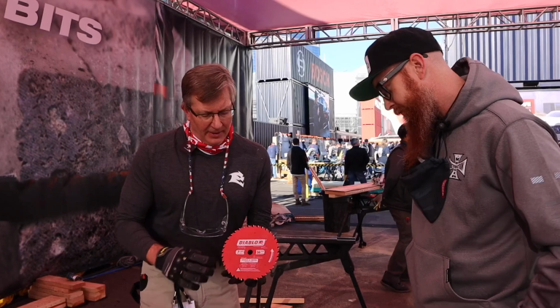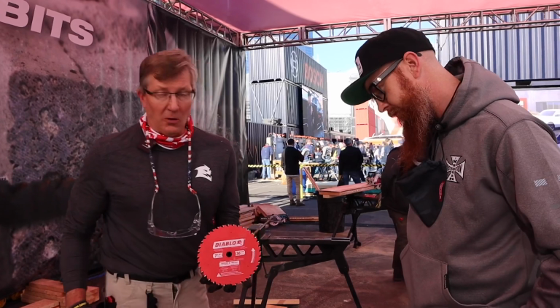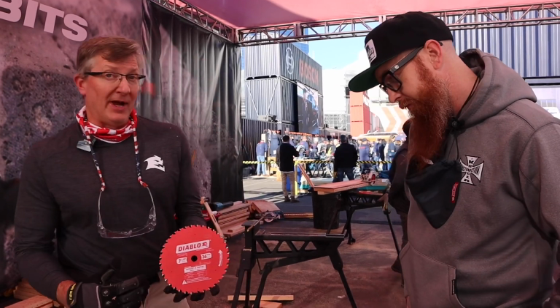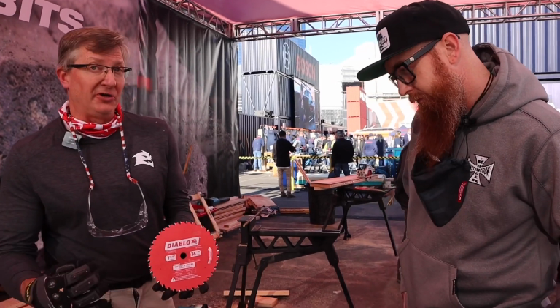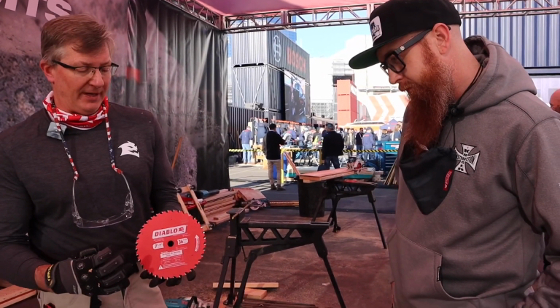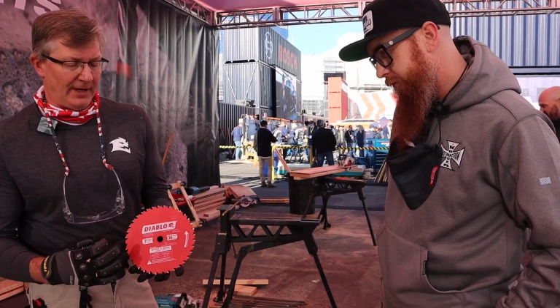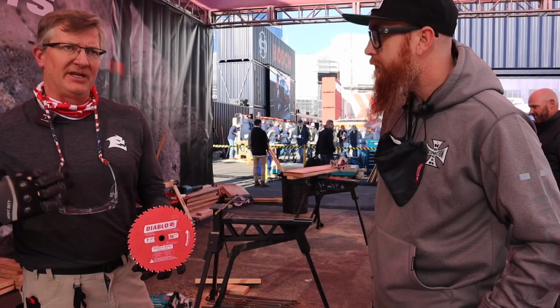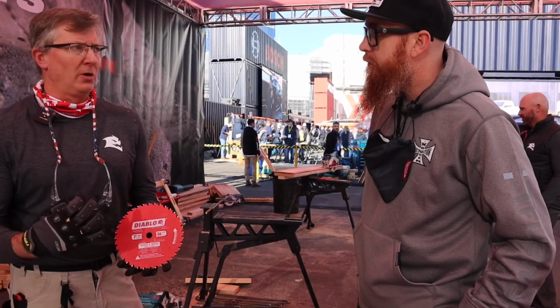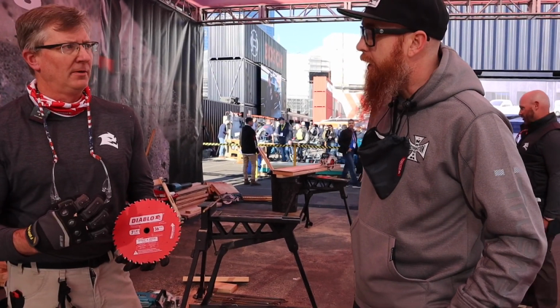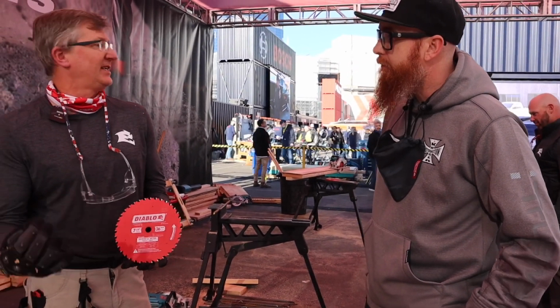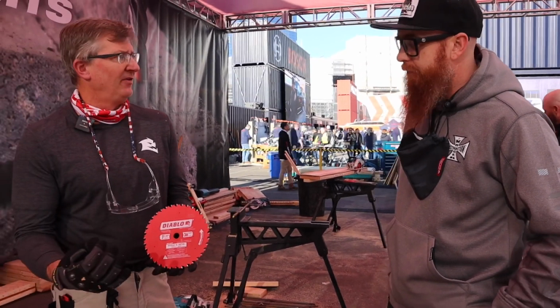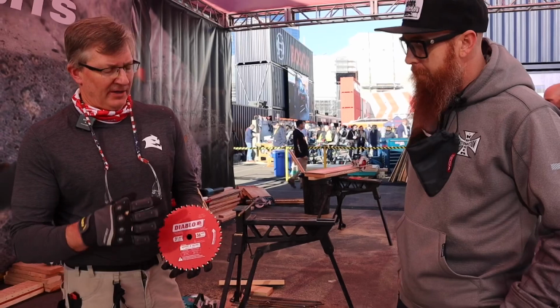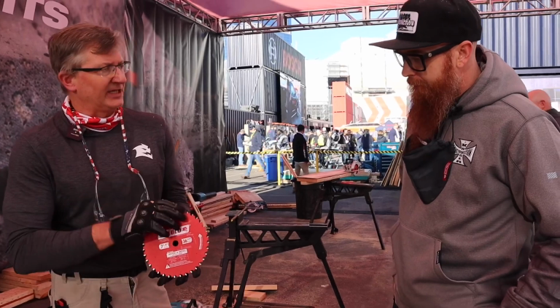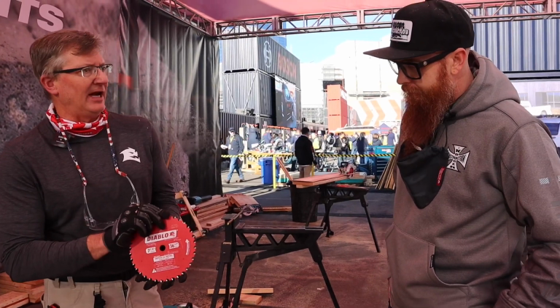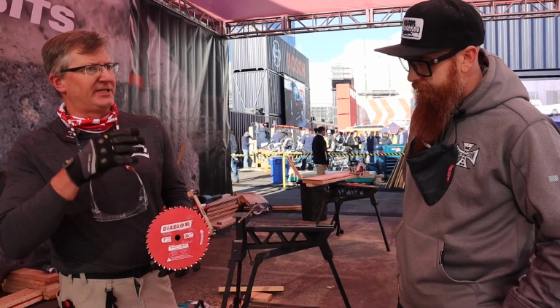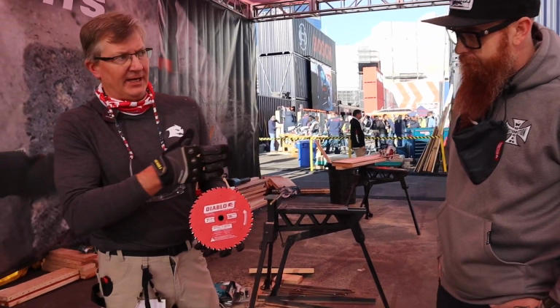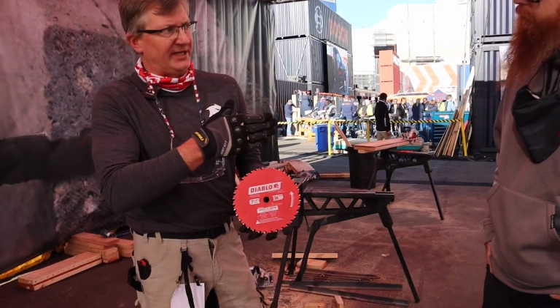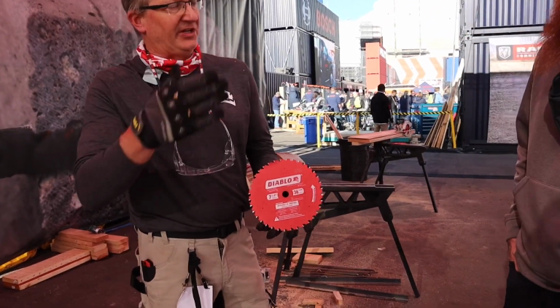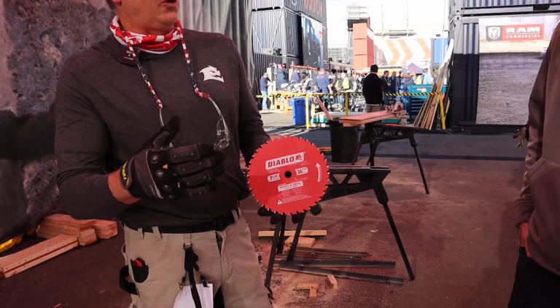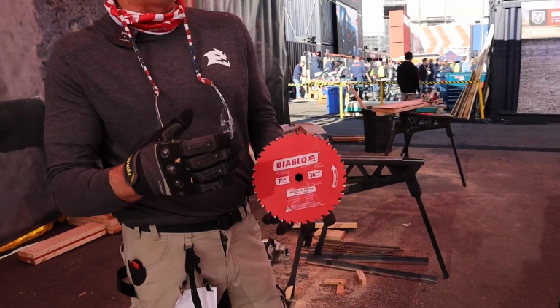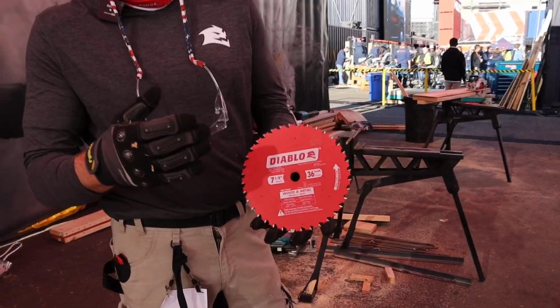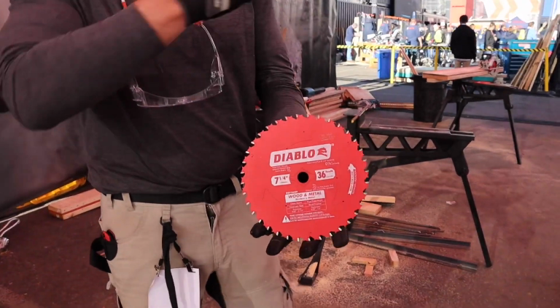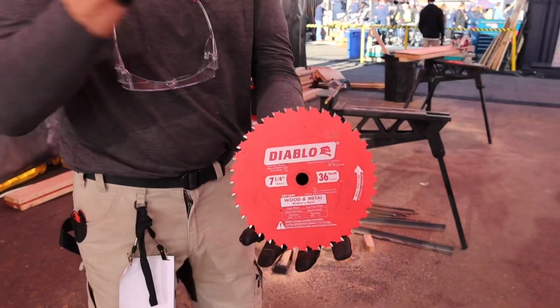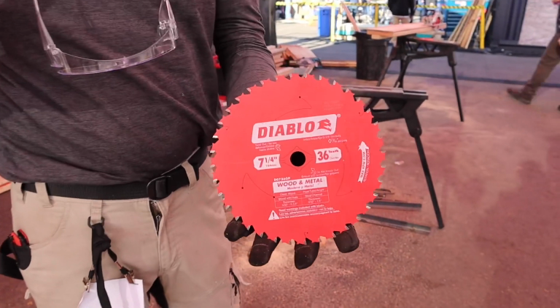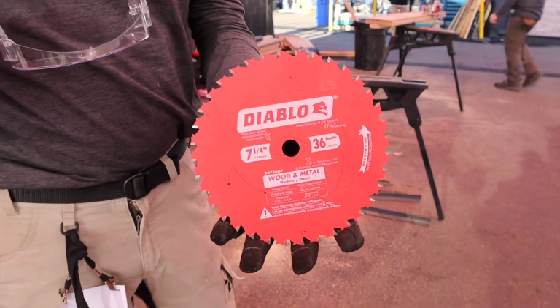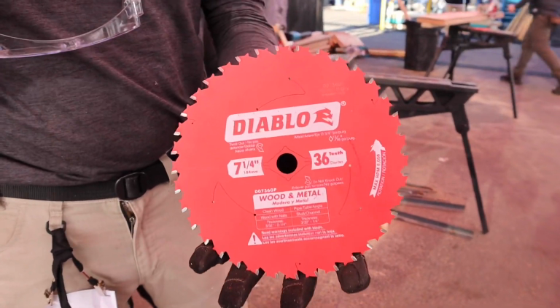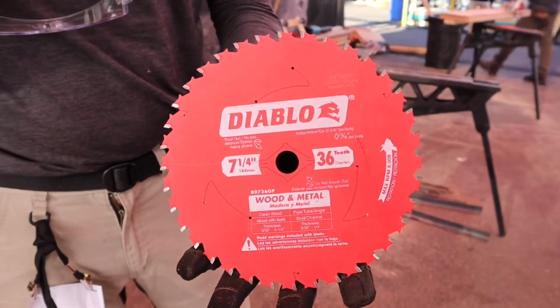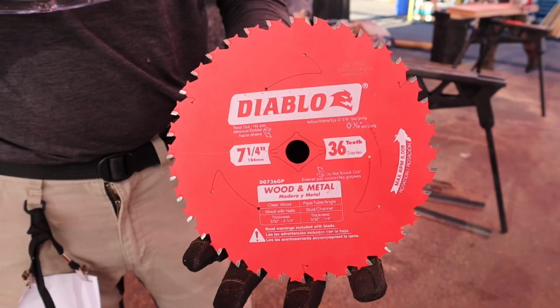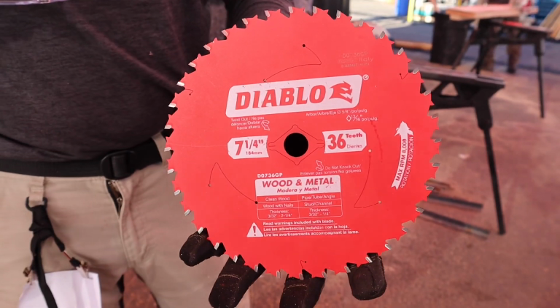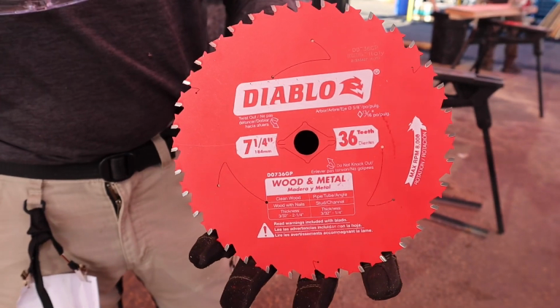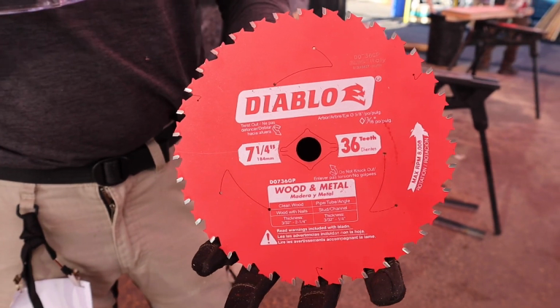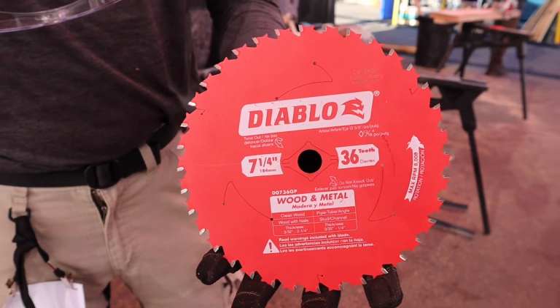This is our wood and metal circuit saw blade — seven and a quarter, six and a half. What this blade will allow you to do is take your six and a half inch or your seven and a quarter inch saw and now you can cover multiple applications: wood, metal, or wood and metal together.